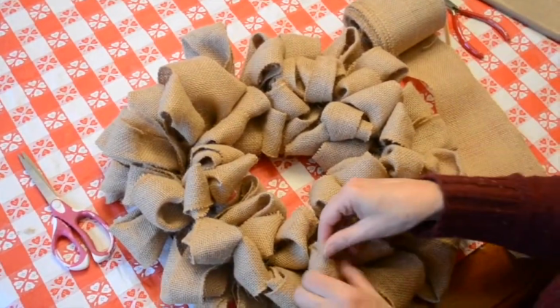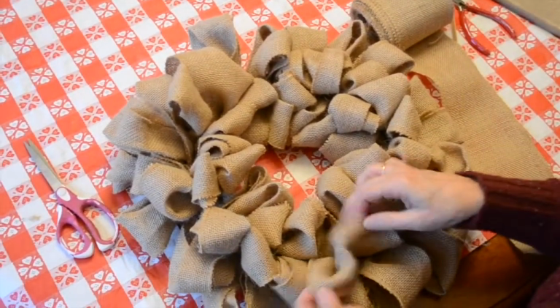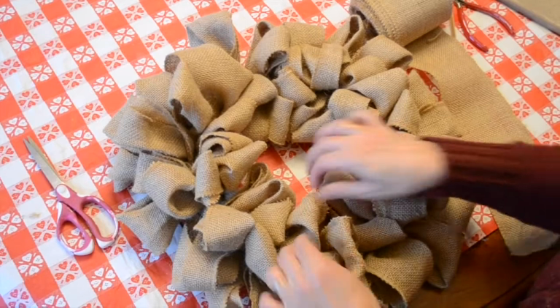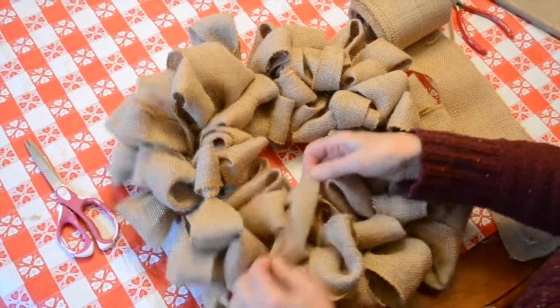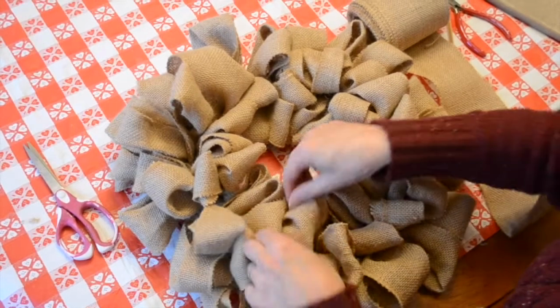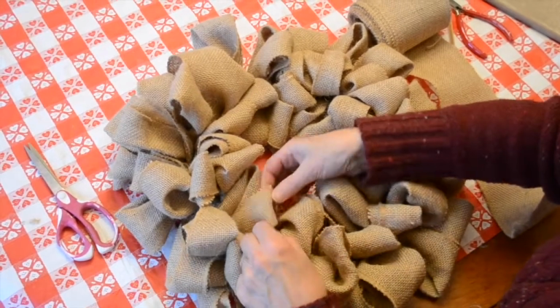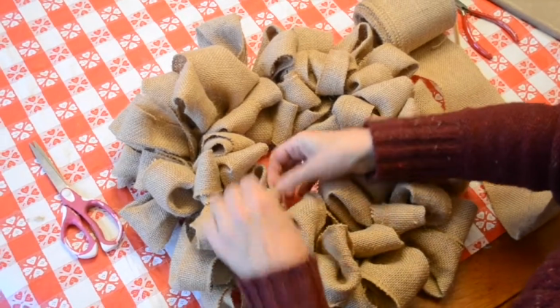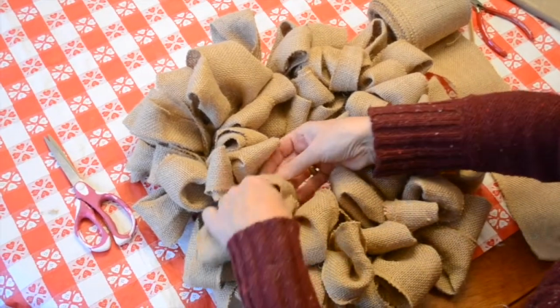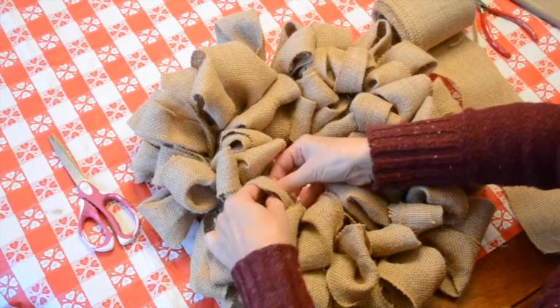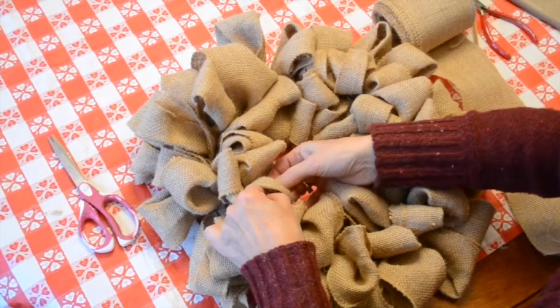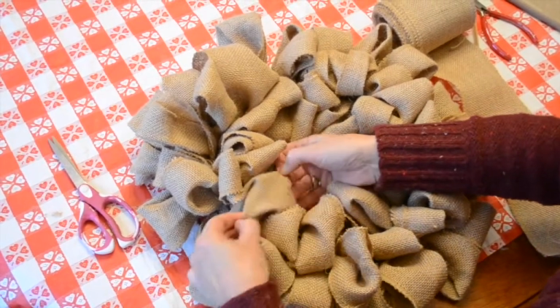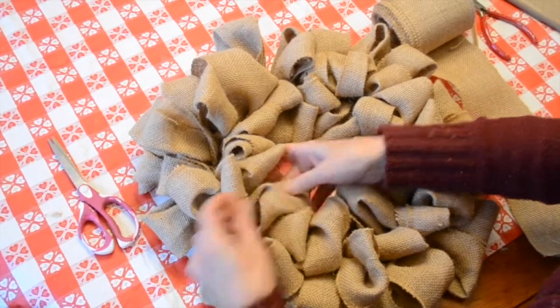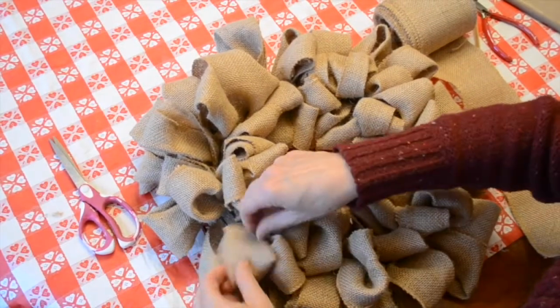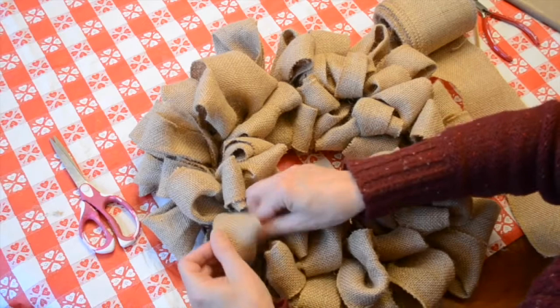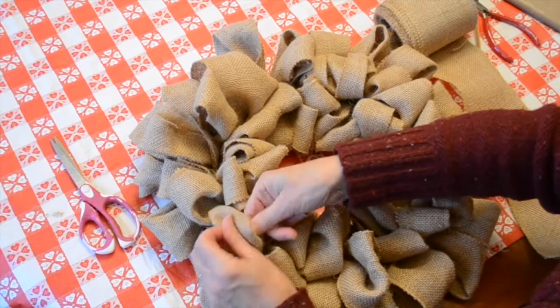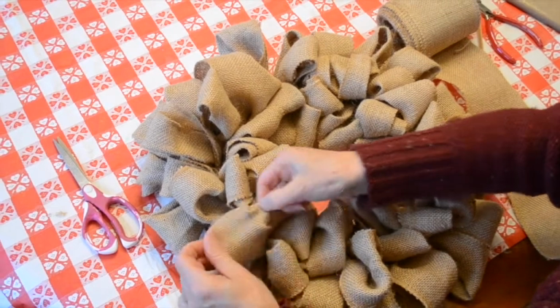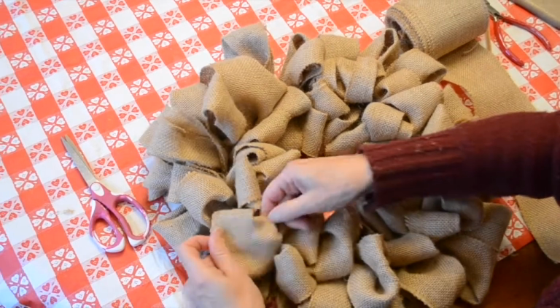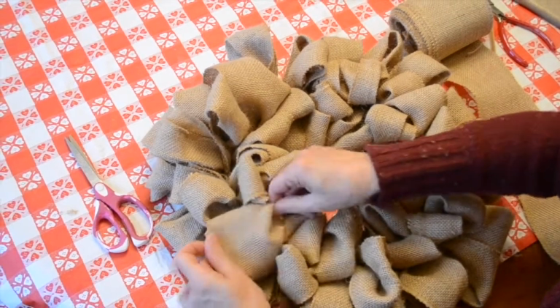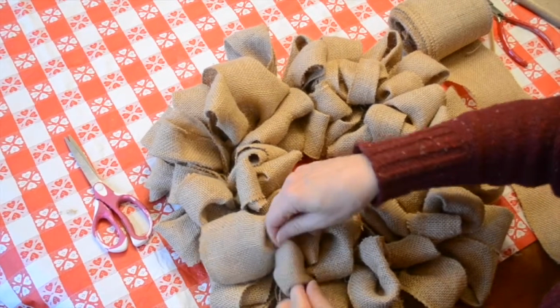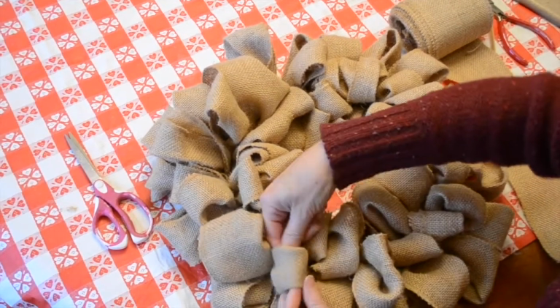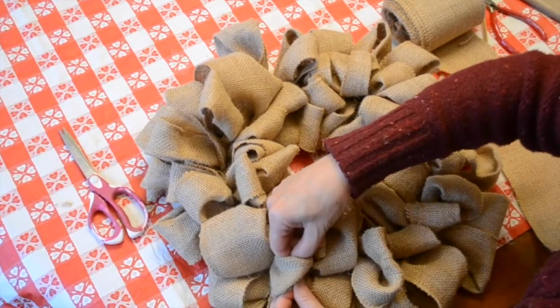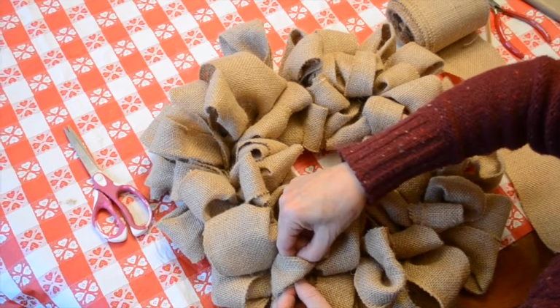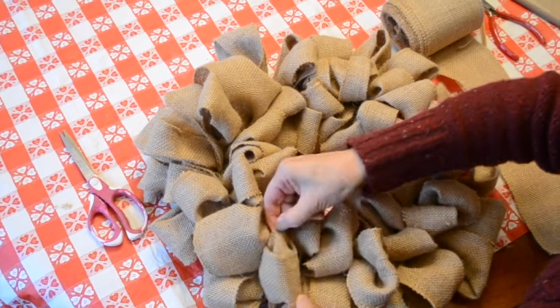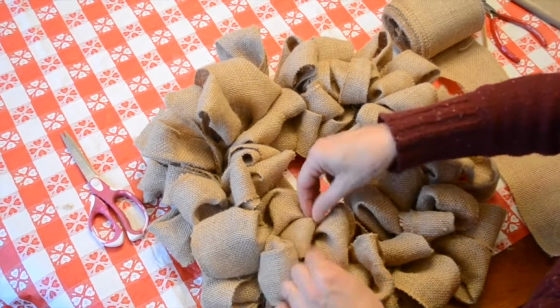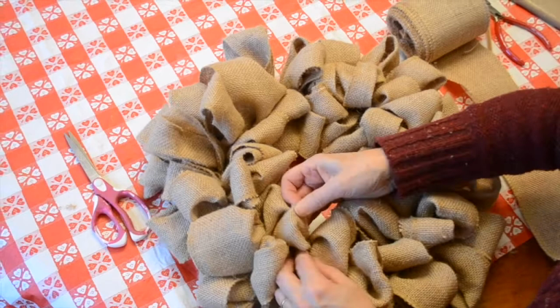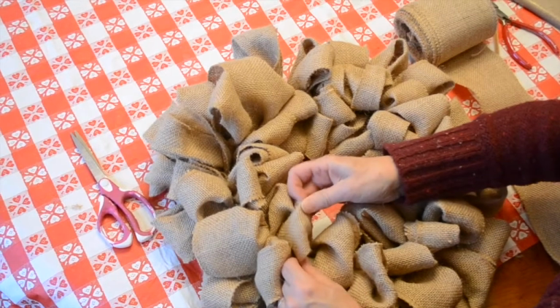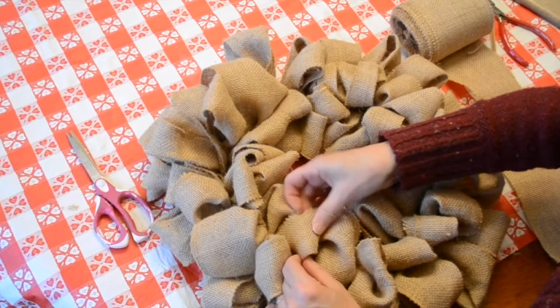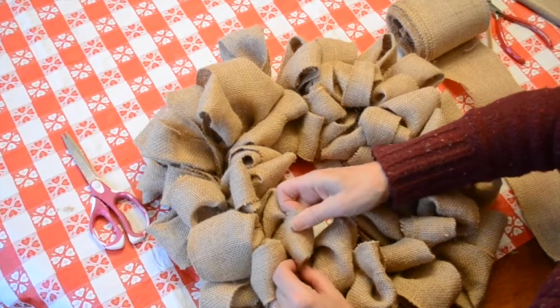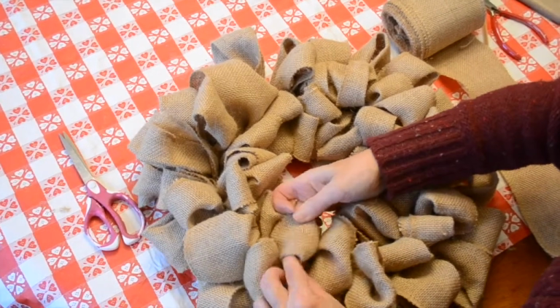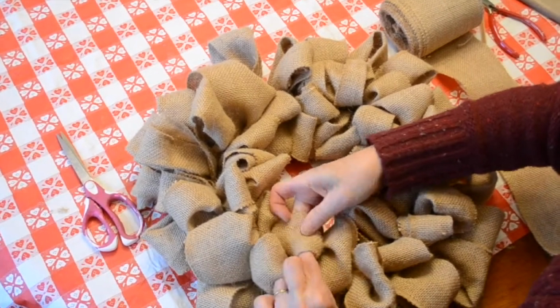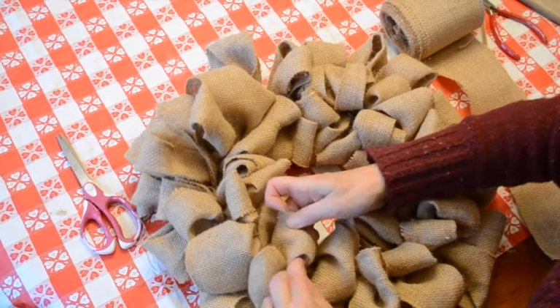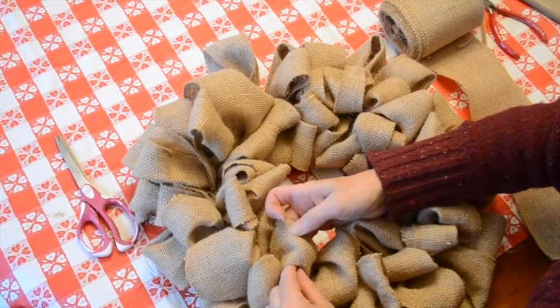And there's what your finished wreath will look like. Now go ahead and pull out all of the ribbons because you folded them in half — so now we're just pulling them out, making them this big, full, beautiful wreath, just like so.